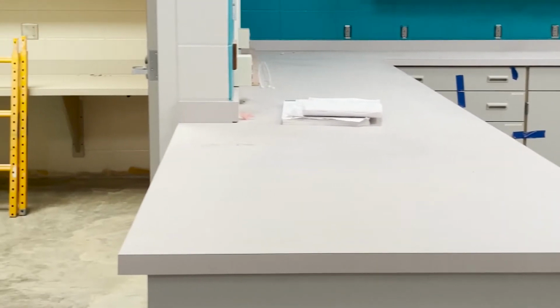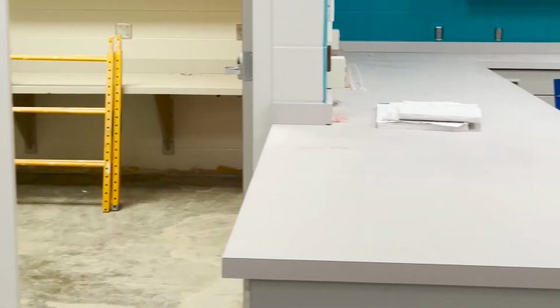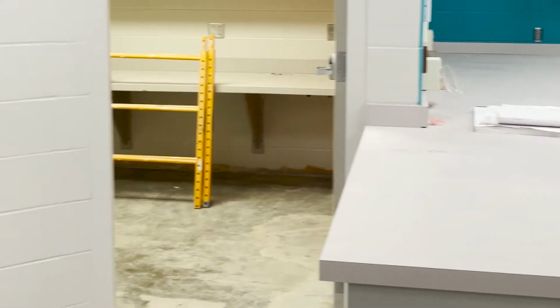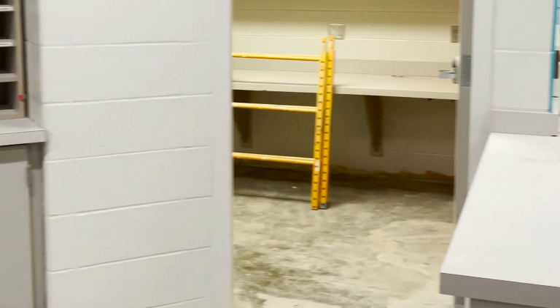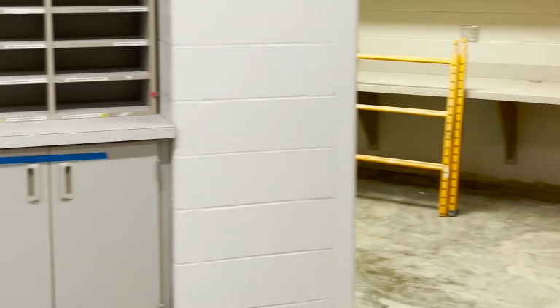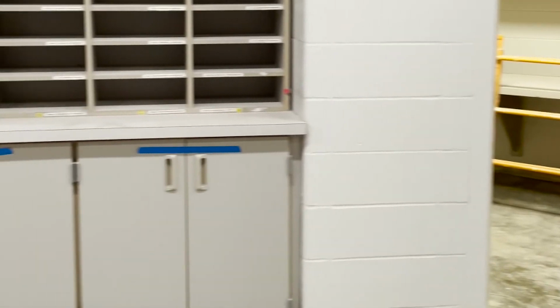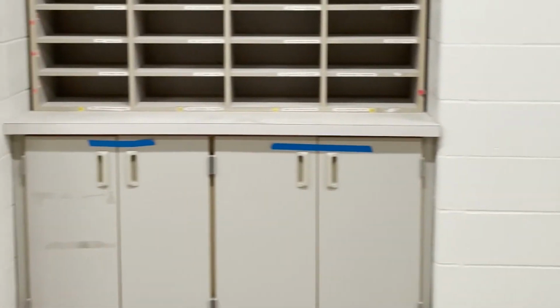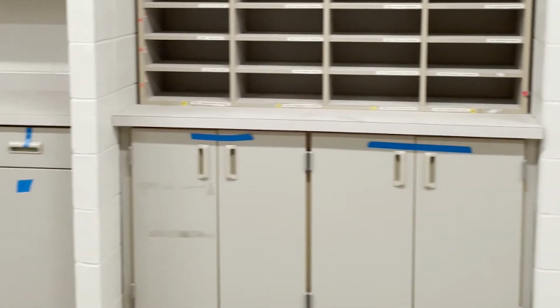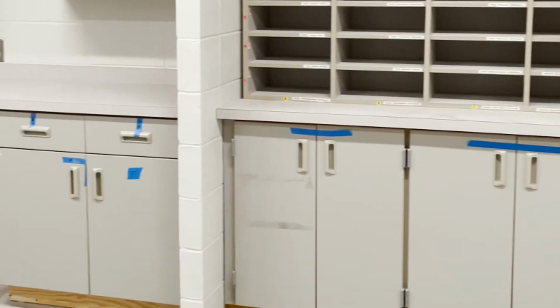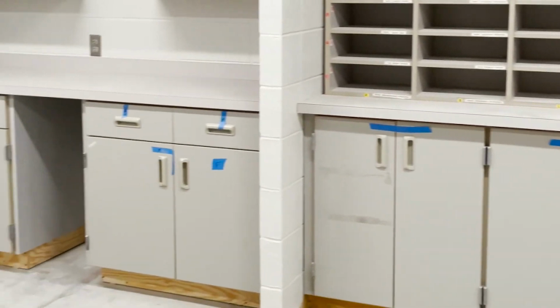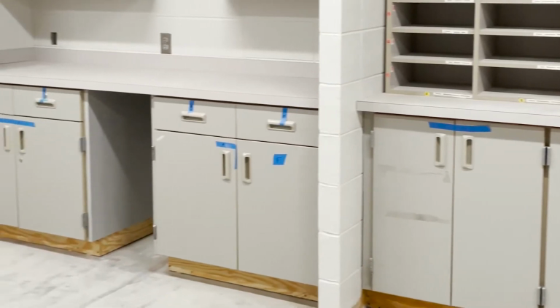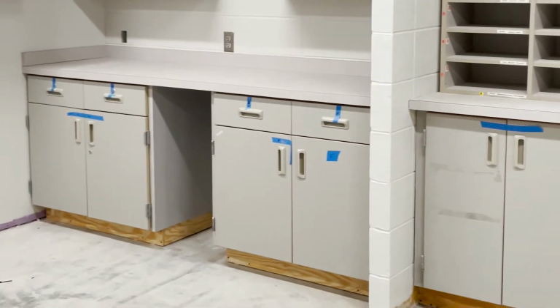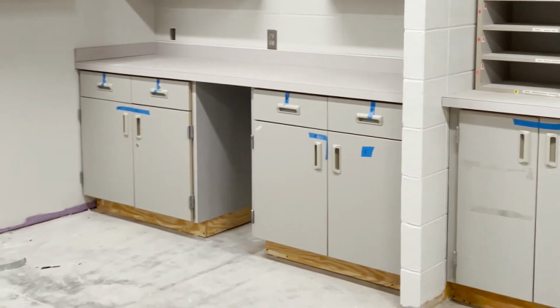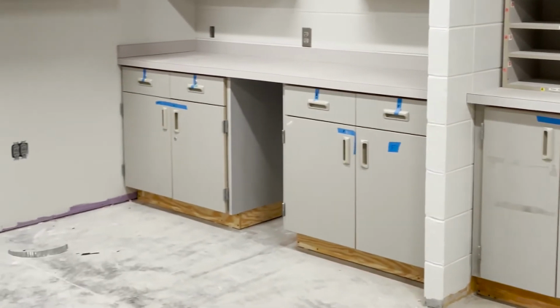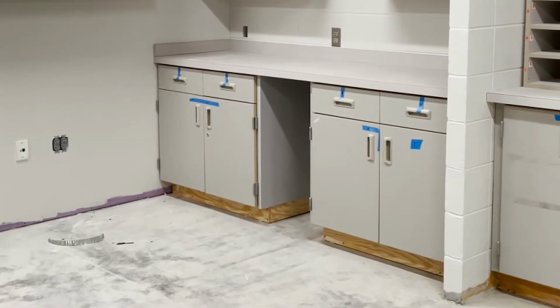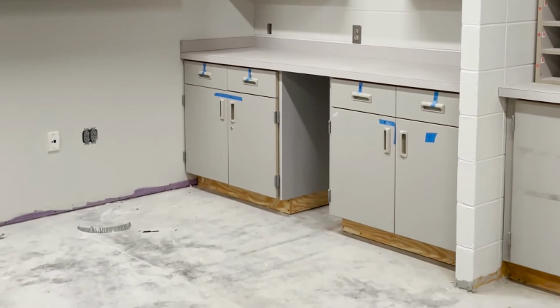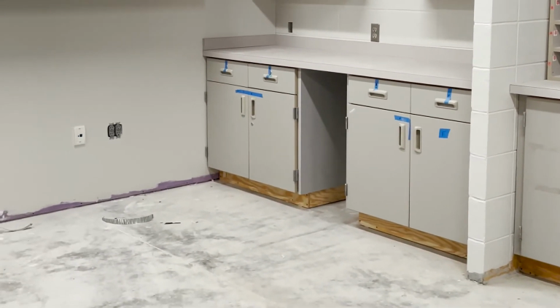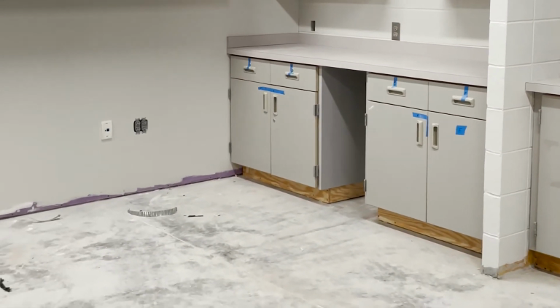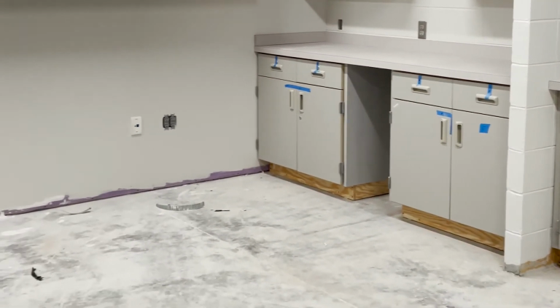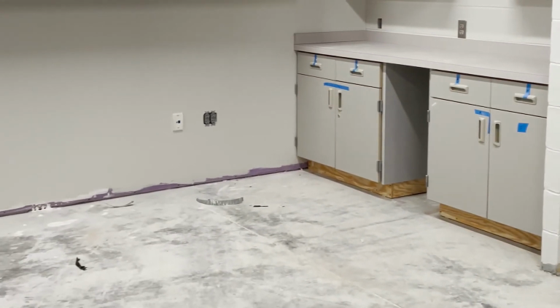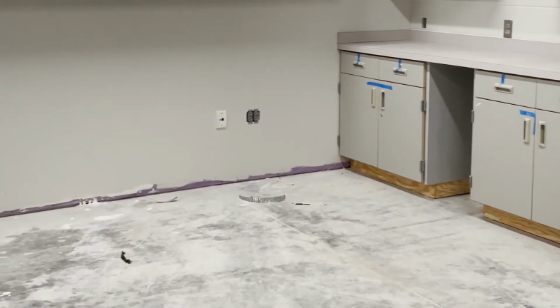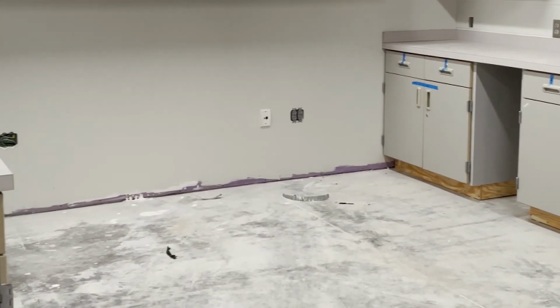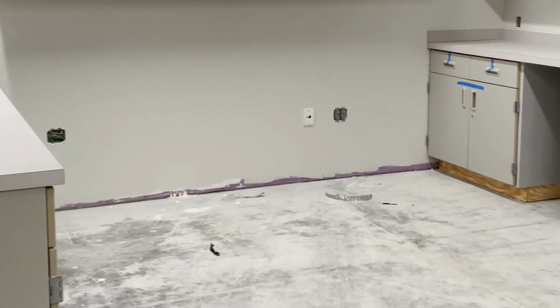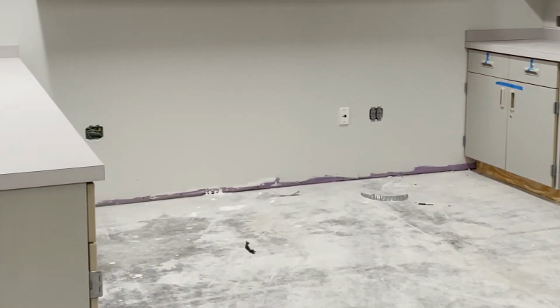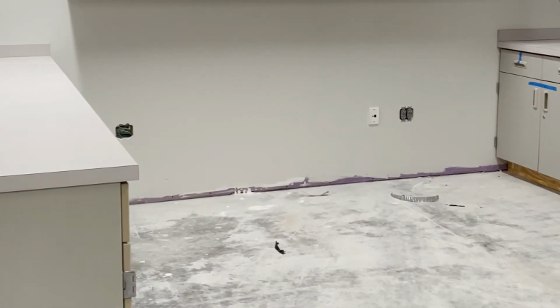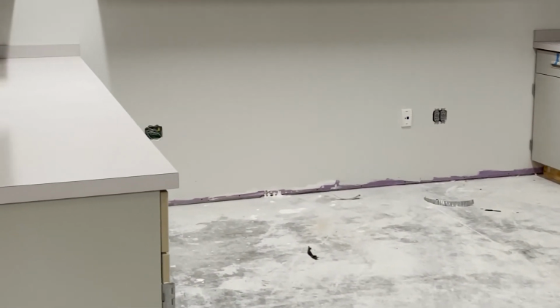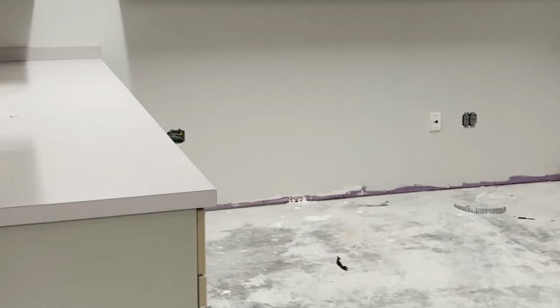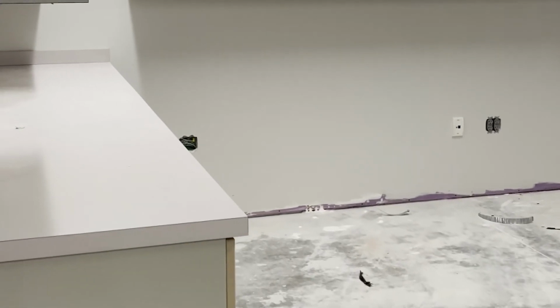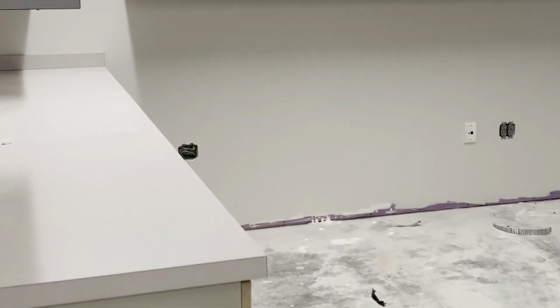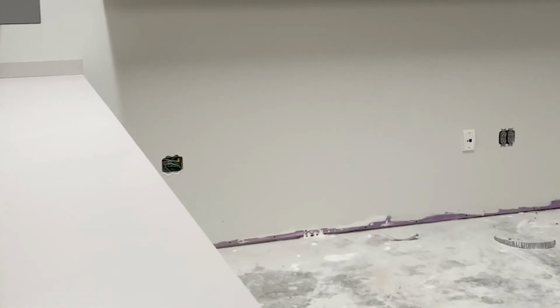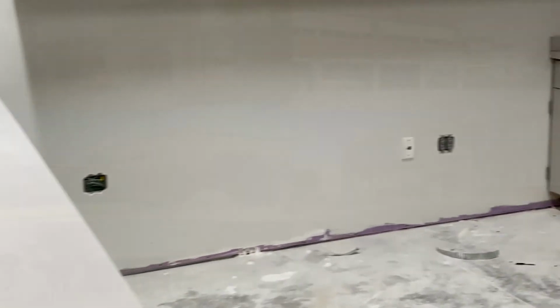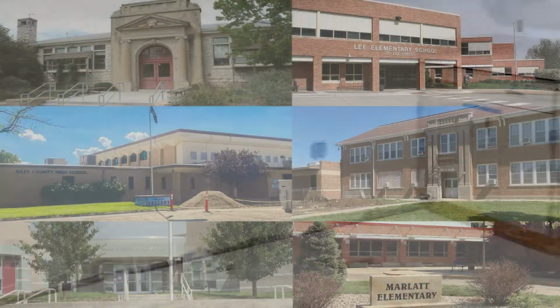This is the existing break room — we reconfigured the base cabinets, installed new countertops, and added a dividing wall between the break room and the life skills room. We also installed a fresh coat of paint, a vending machine wall, and carpet is going in next week.